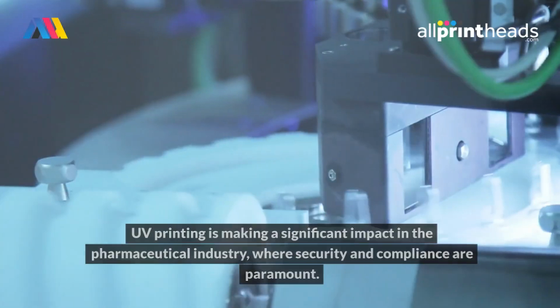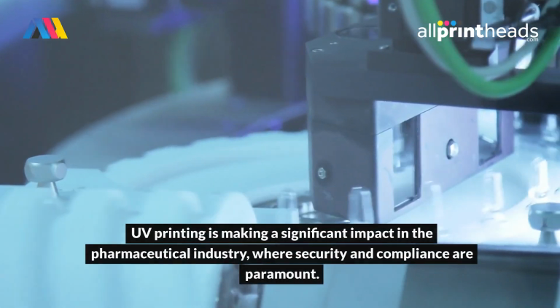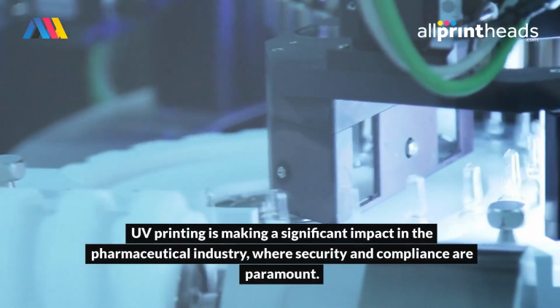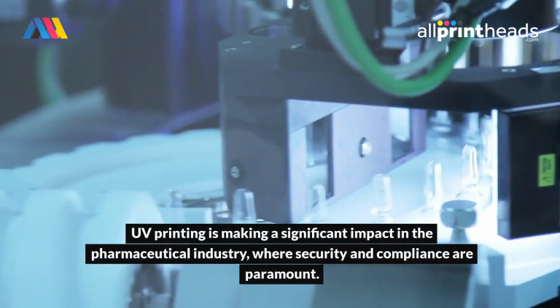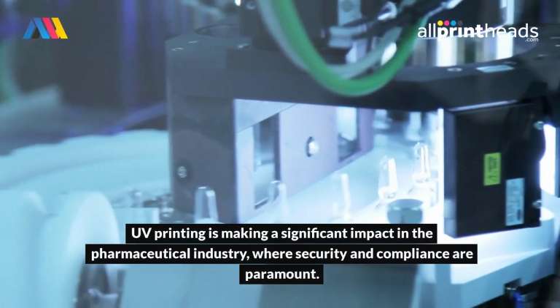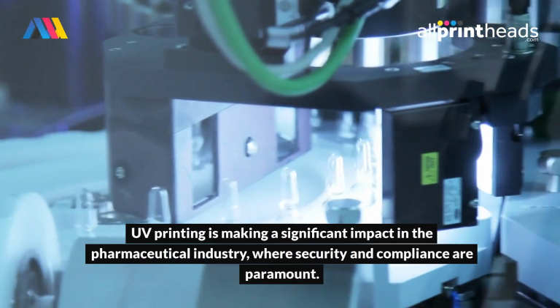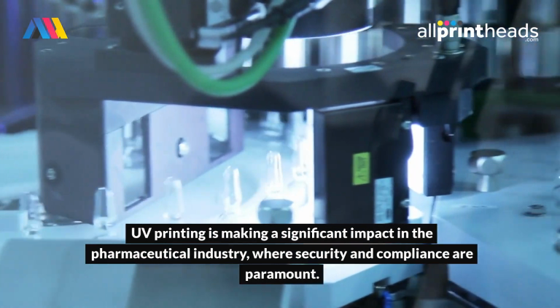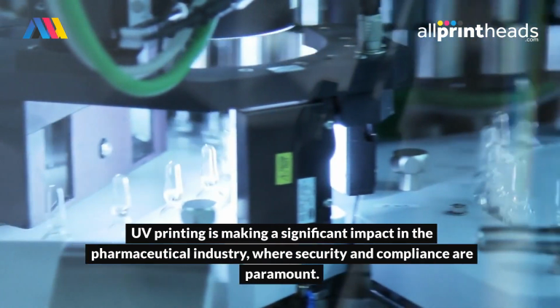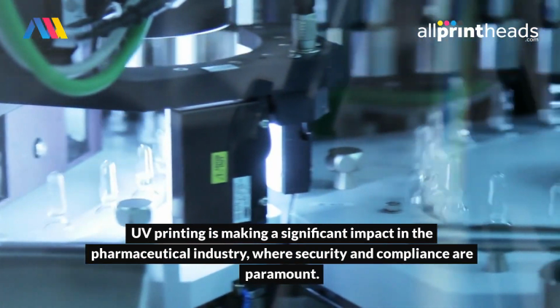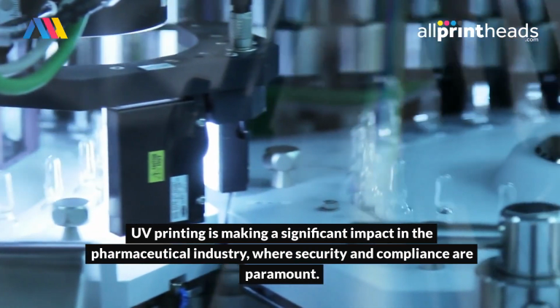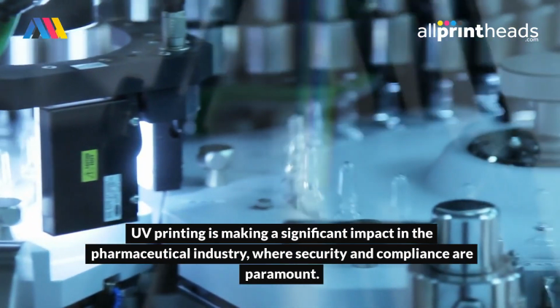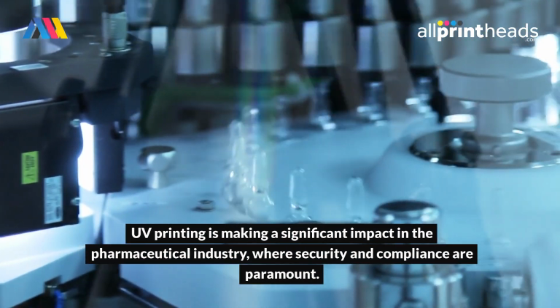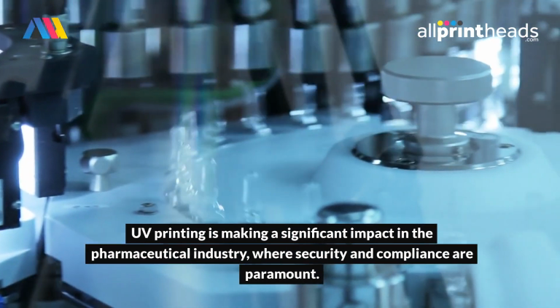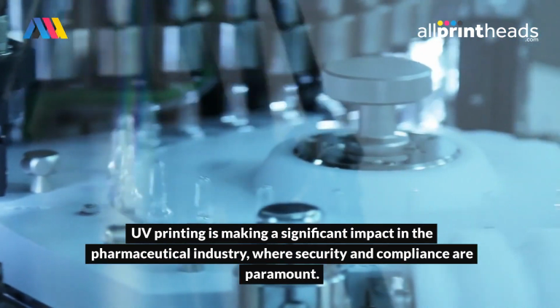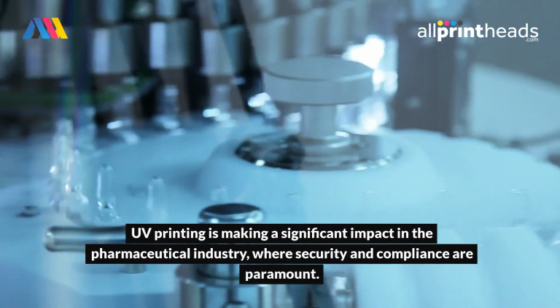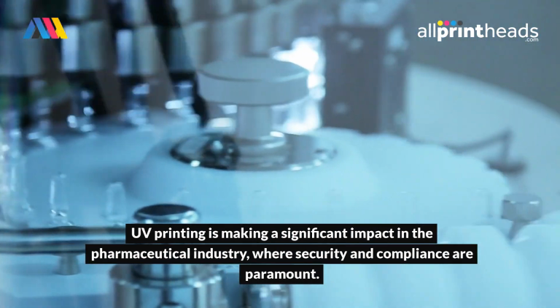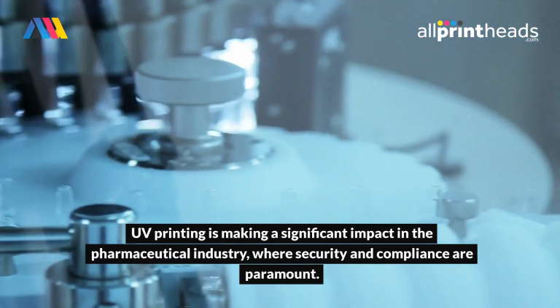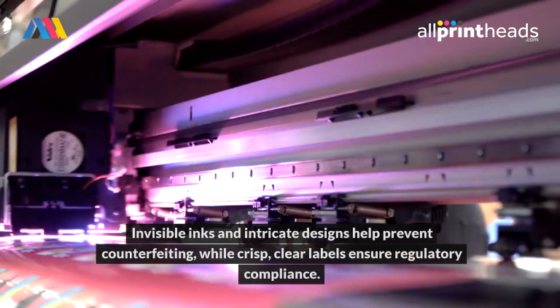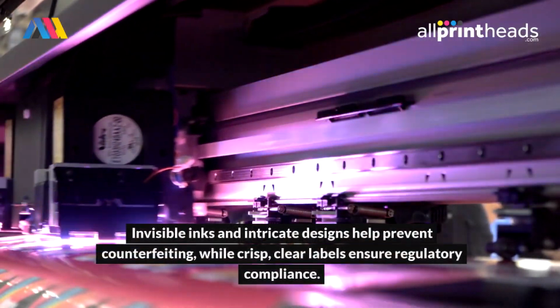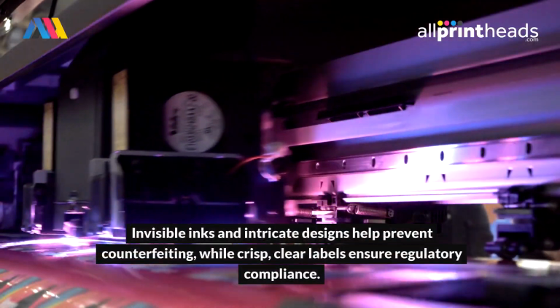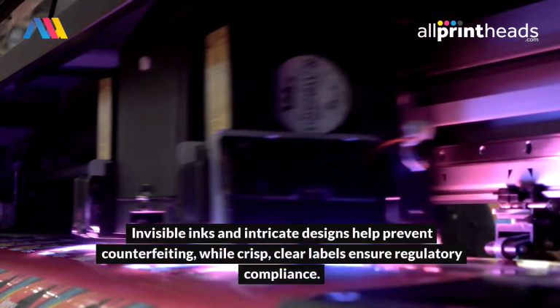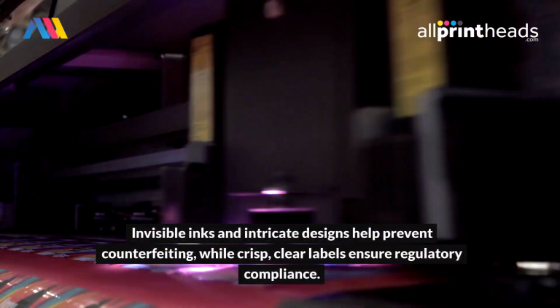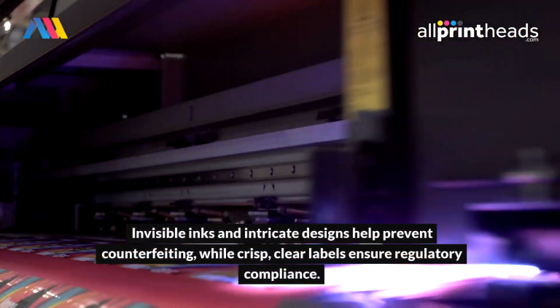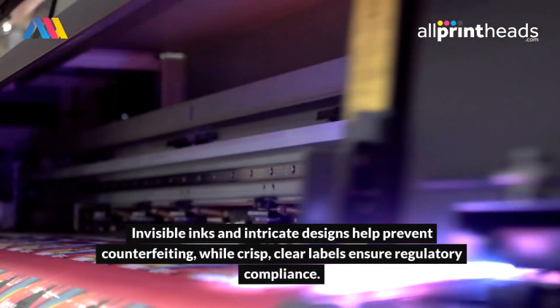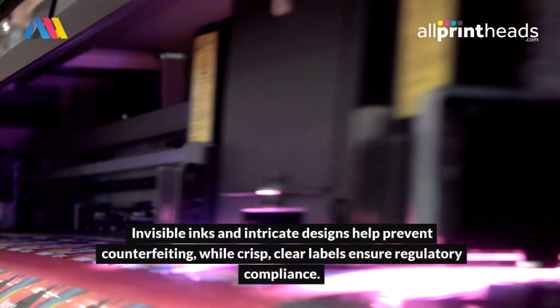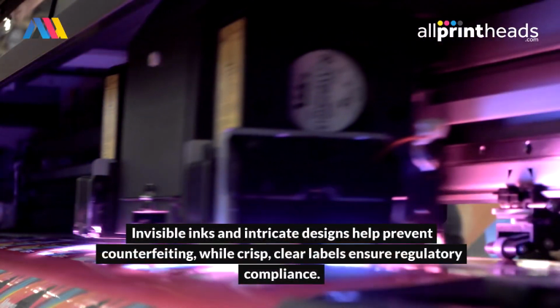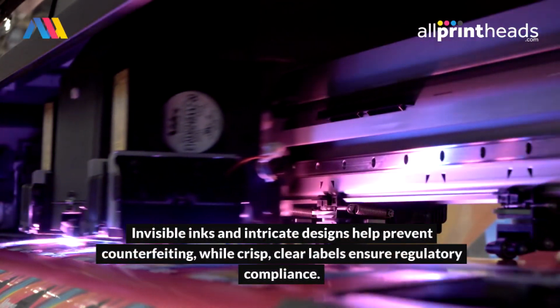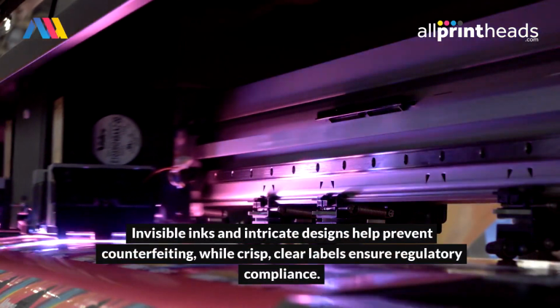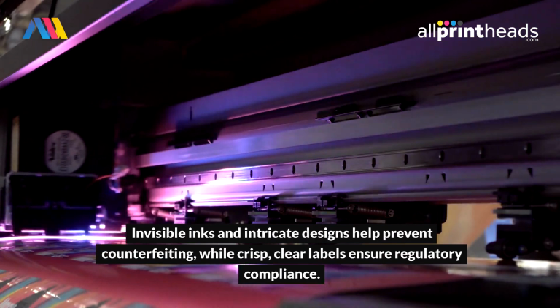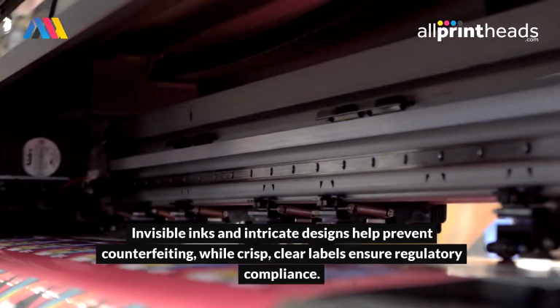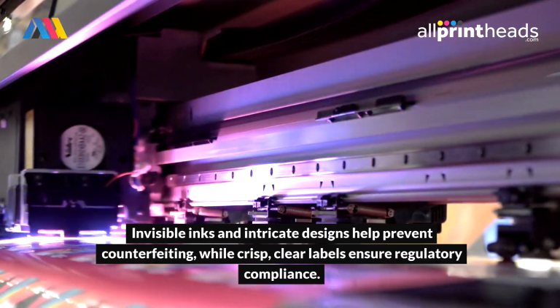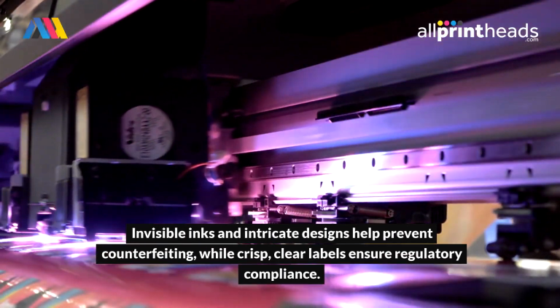UV printing is making a significant impact in the pharmaceutical industry, where security and compliance are paramount. Invisible inks and intricate designs help prevent counterfeiting, while crisp, clear labels ensure regulatory compliance.